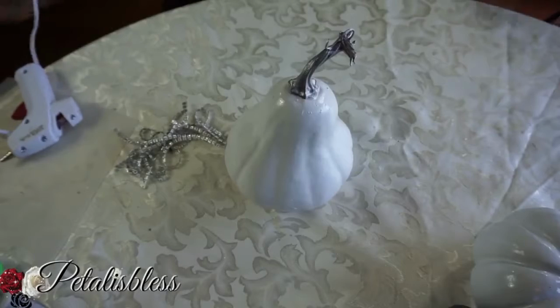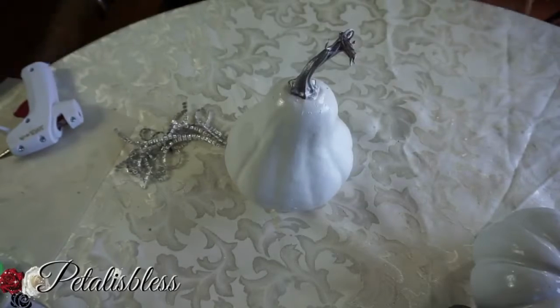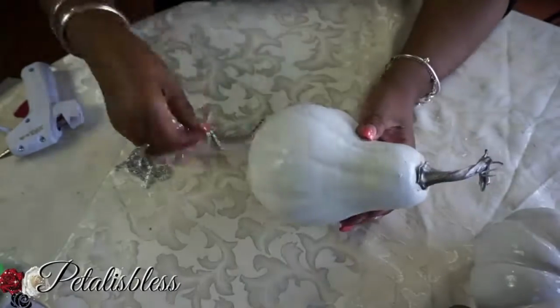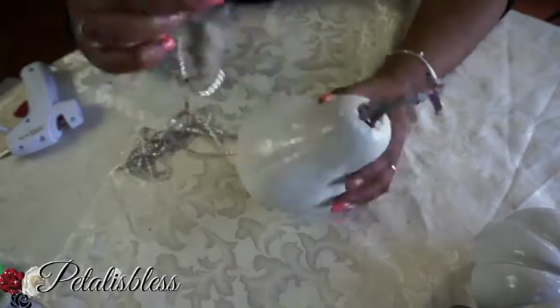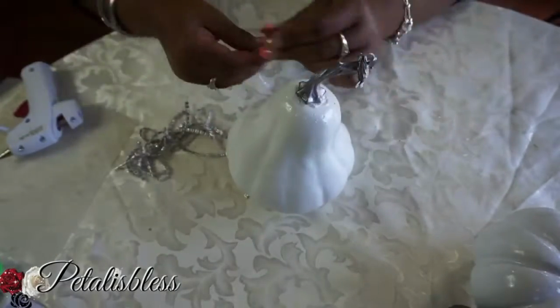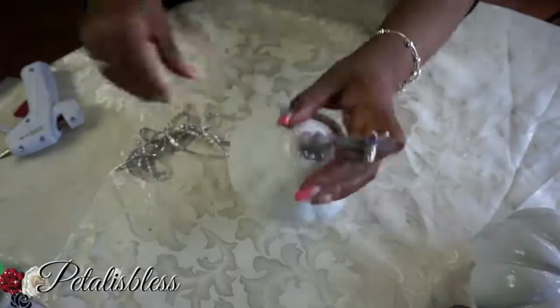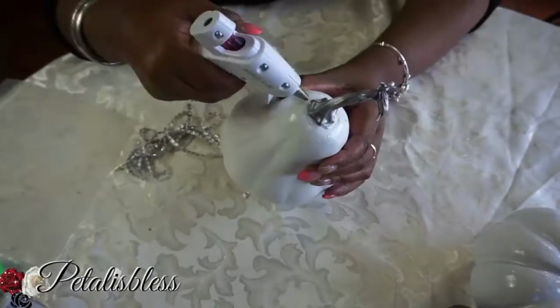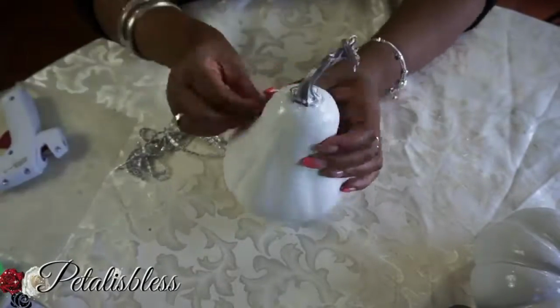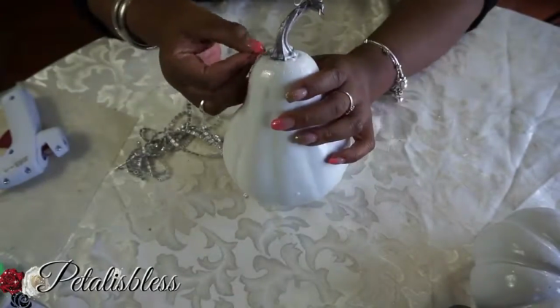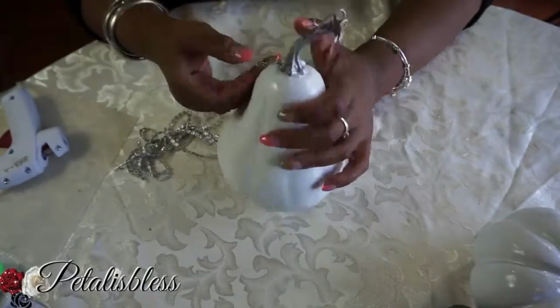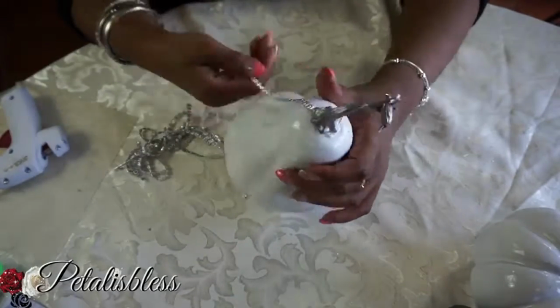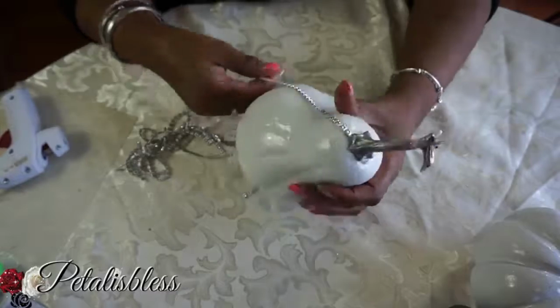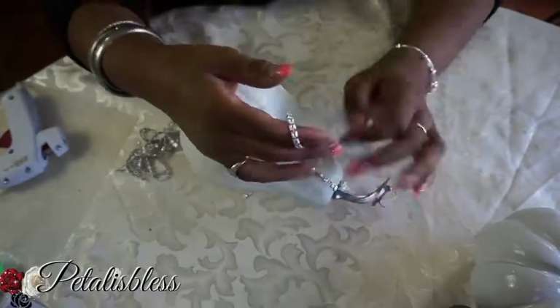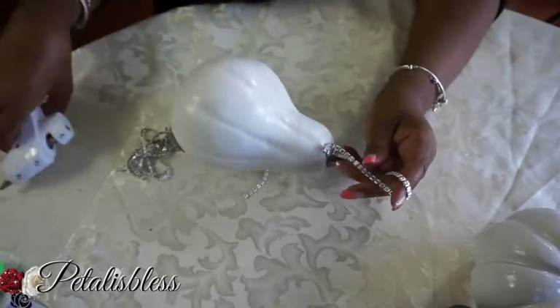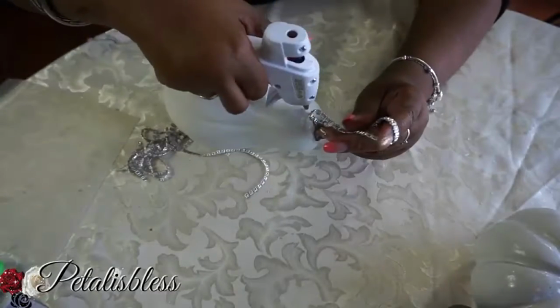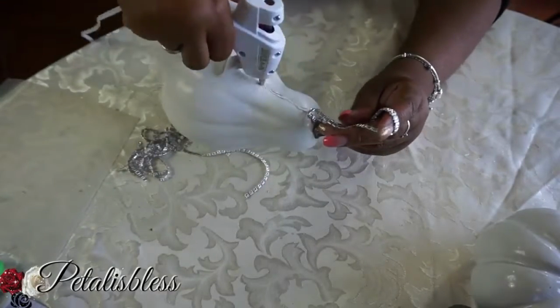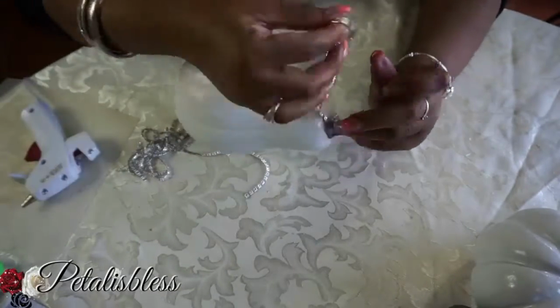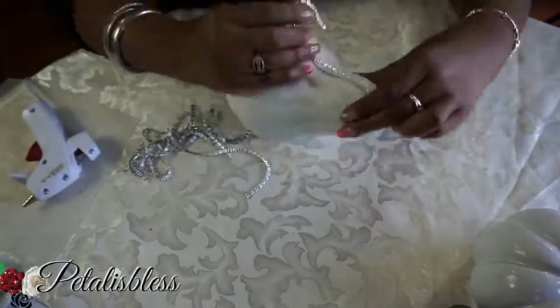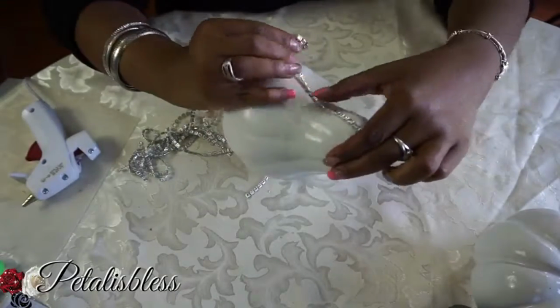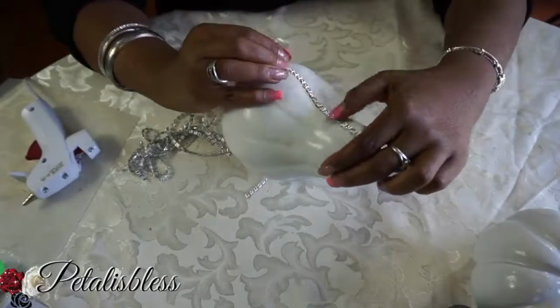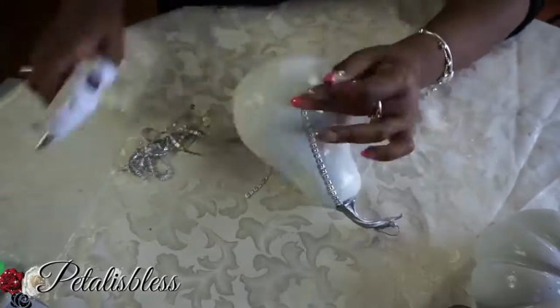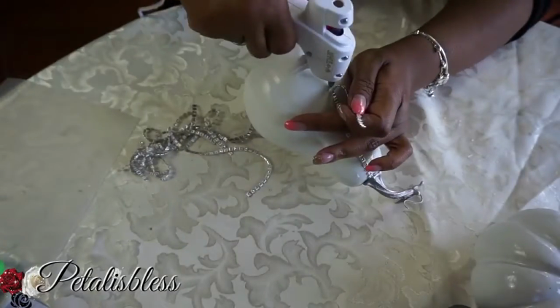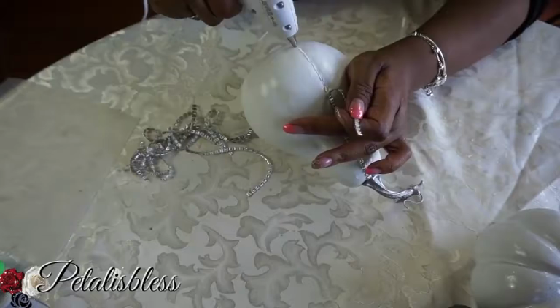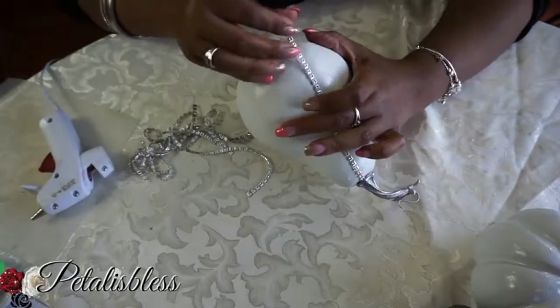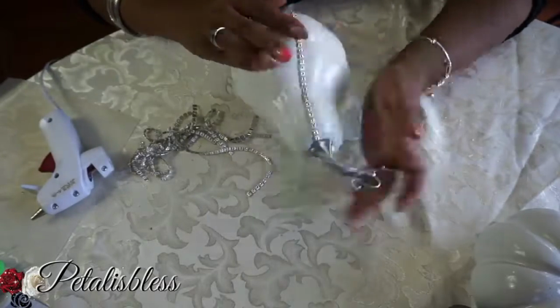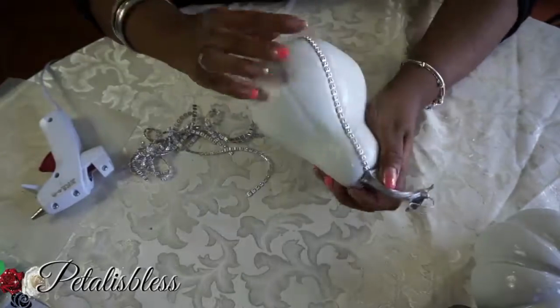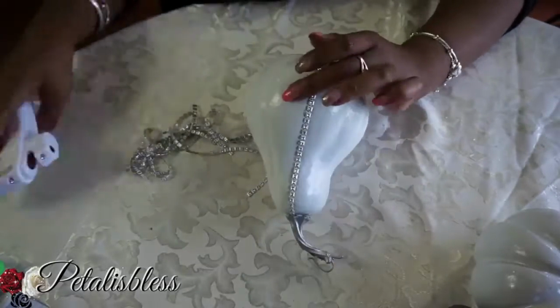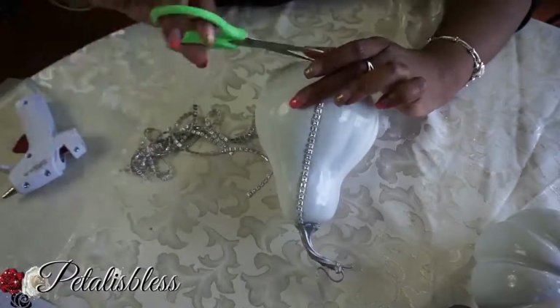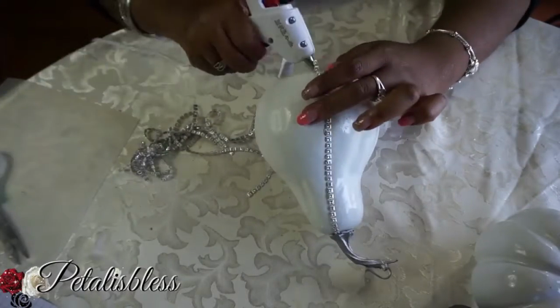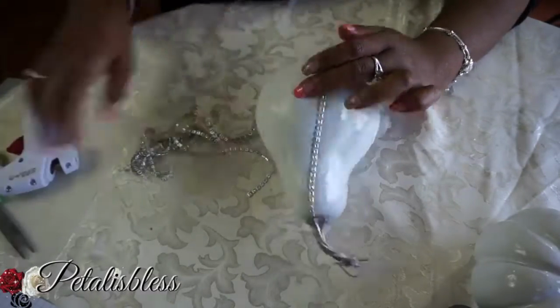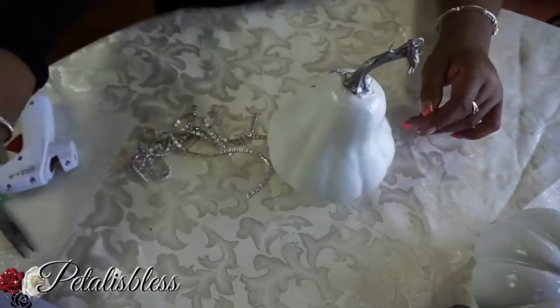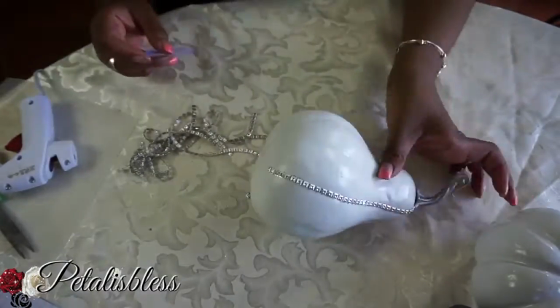Now for our squash, we're just gonna take the bling and wrap it down the sides in all the creases. I like the squash — I like how it's tall and slender on top and thick at the bottom. I like how it looks.